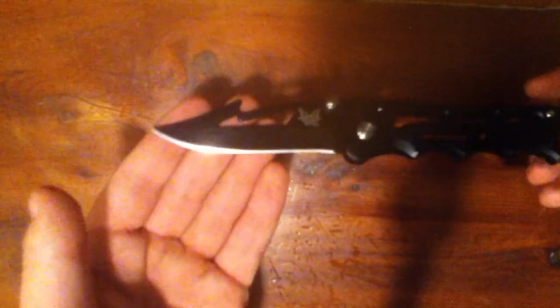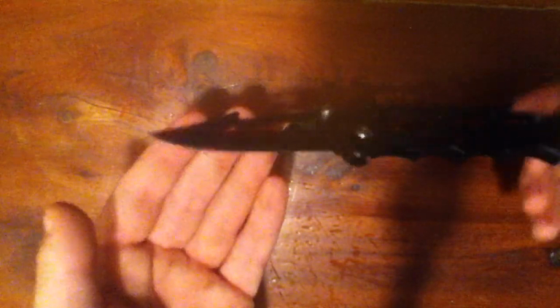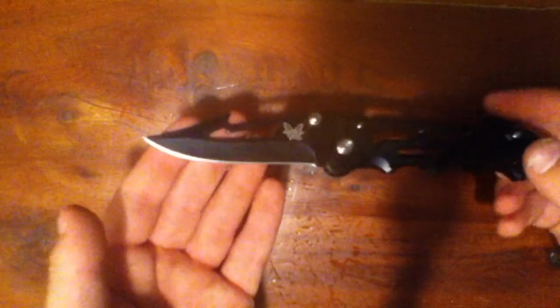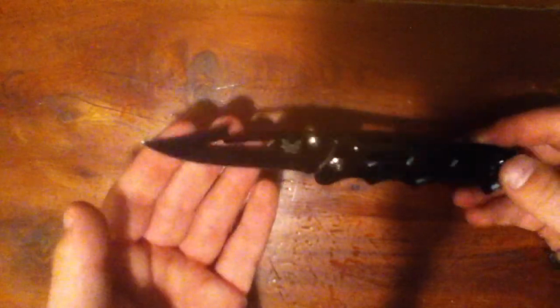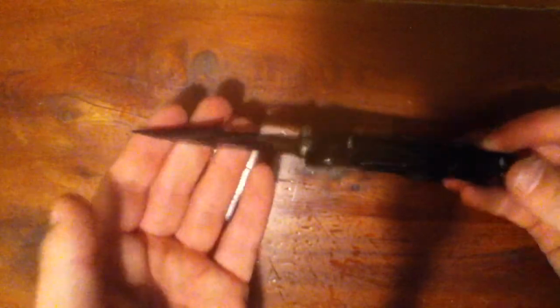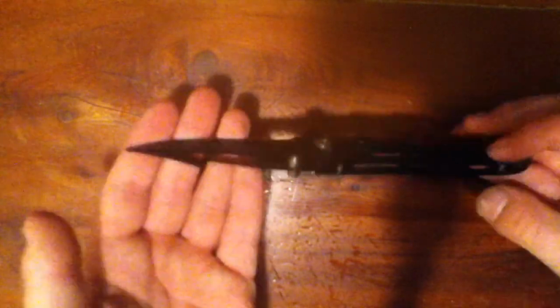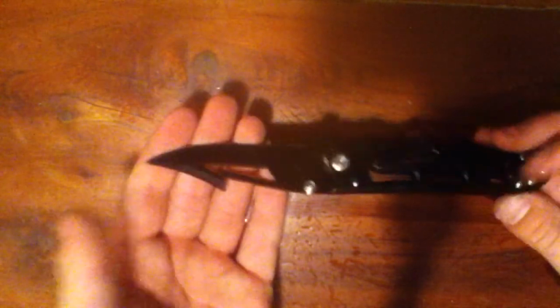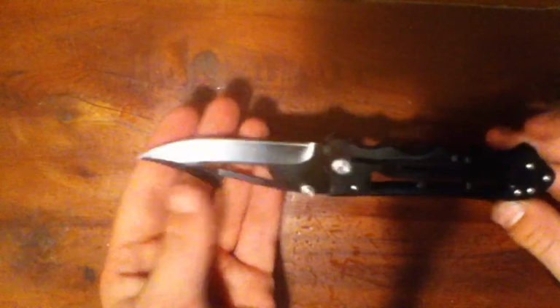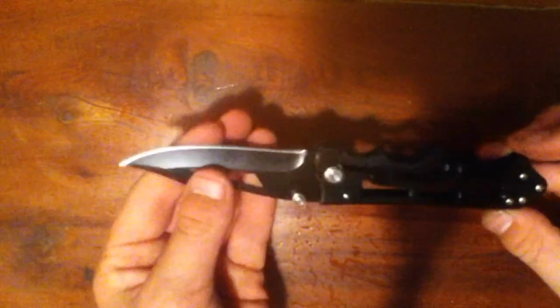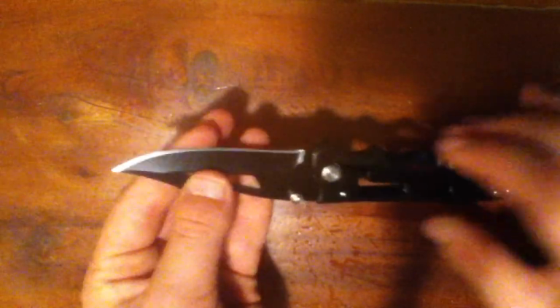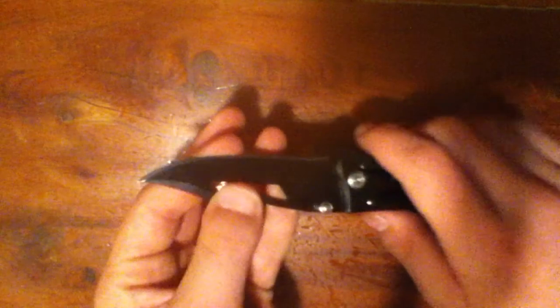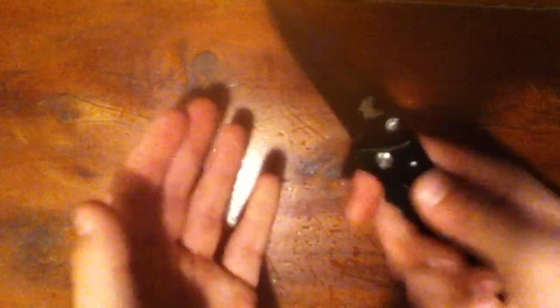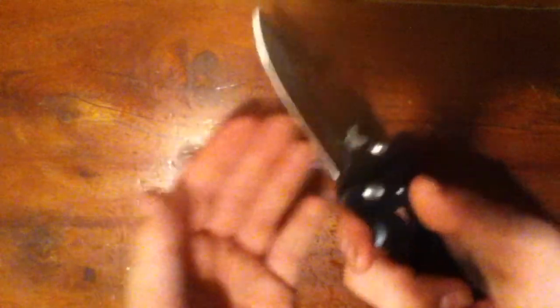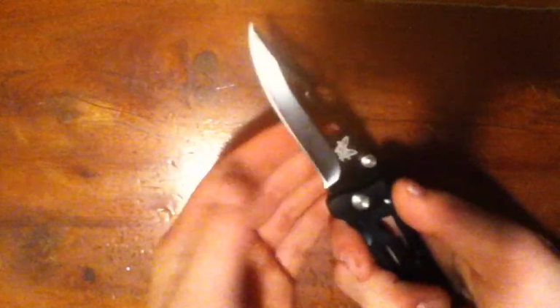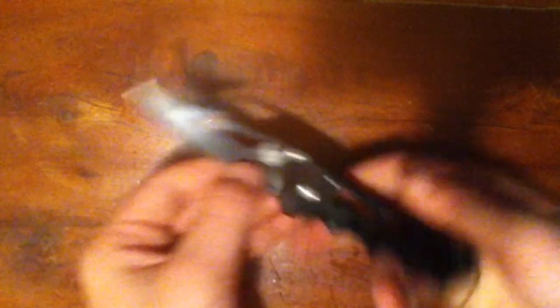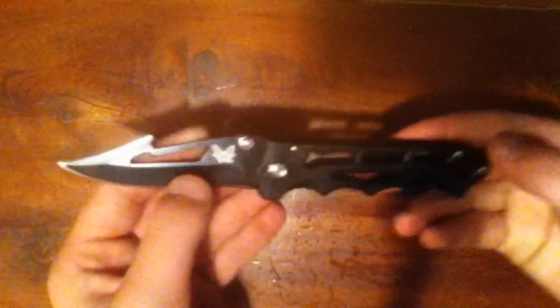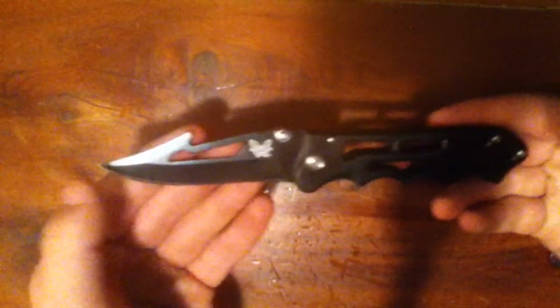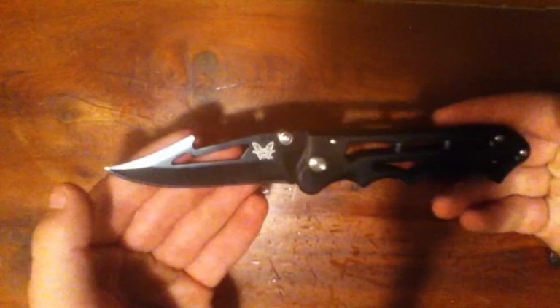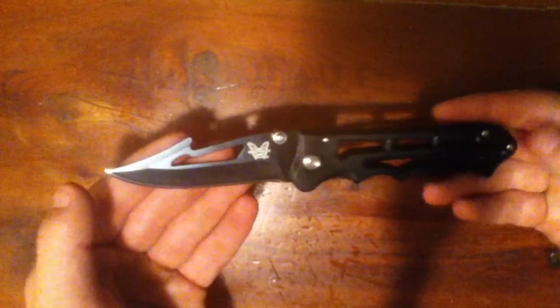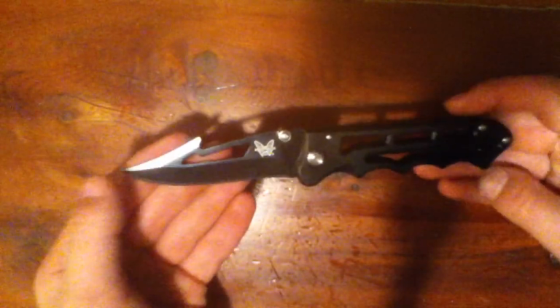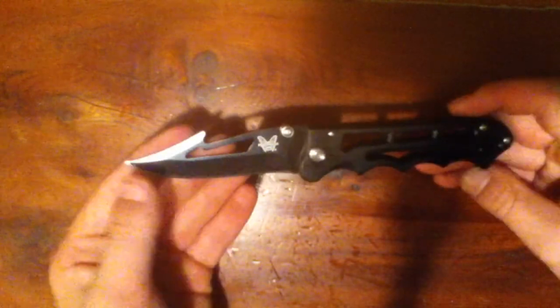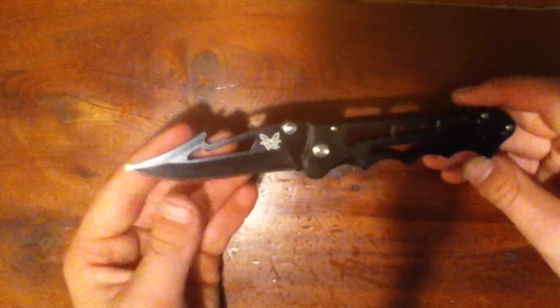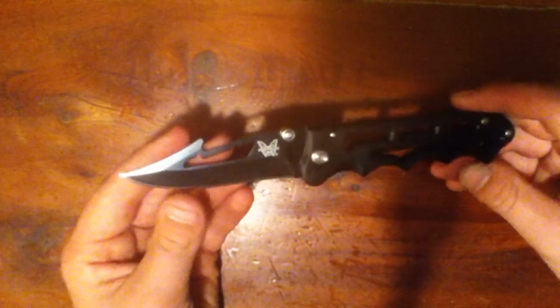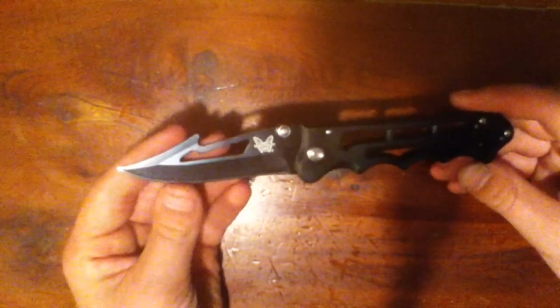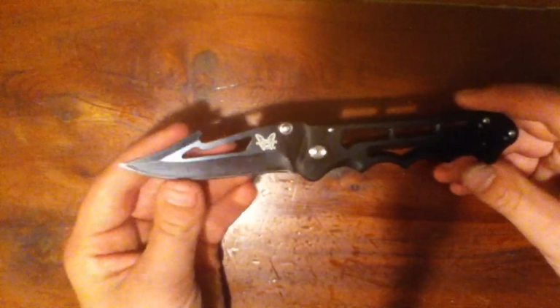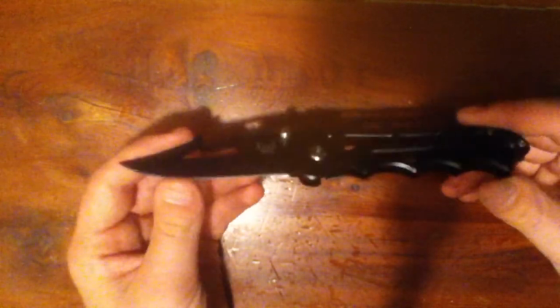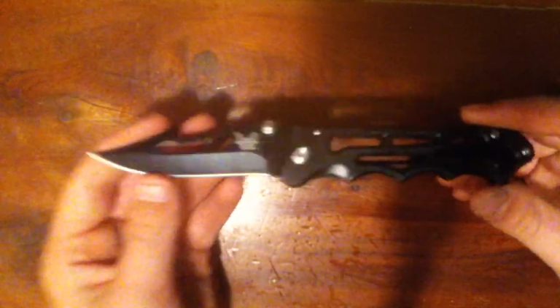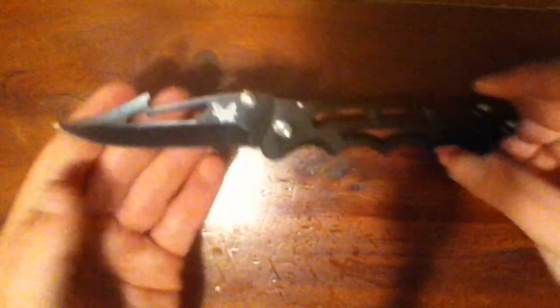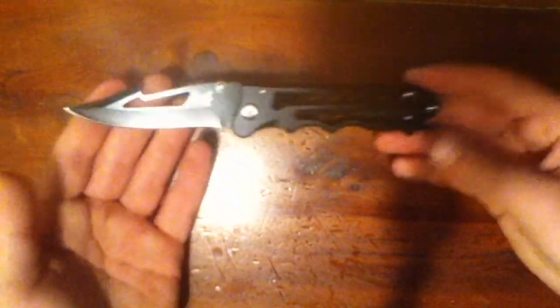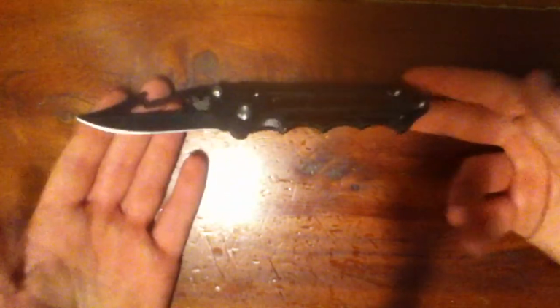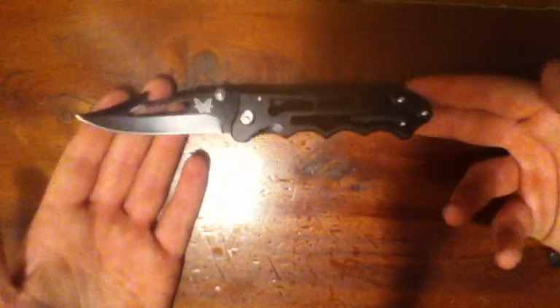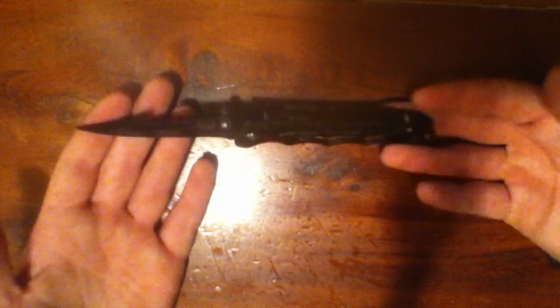It just looked kind of cool in the picture so I bought it. I think it was like $3, maybe $6 — it's only a couple bucks.